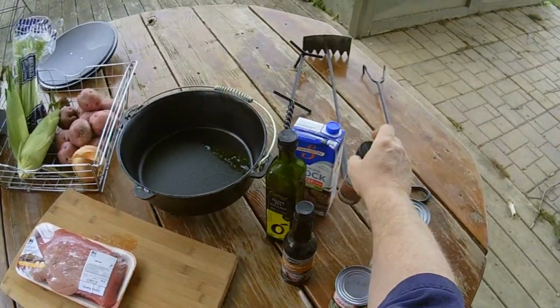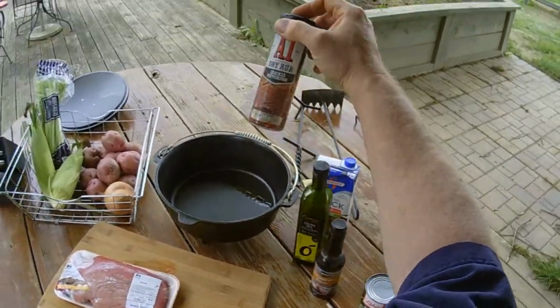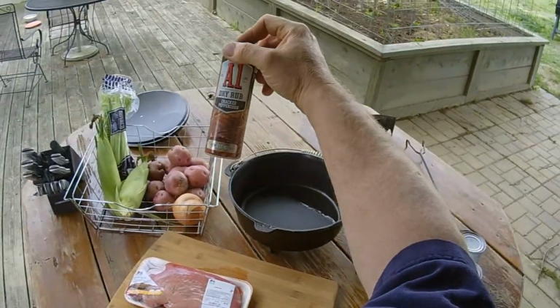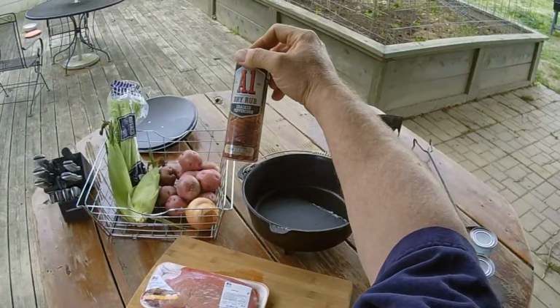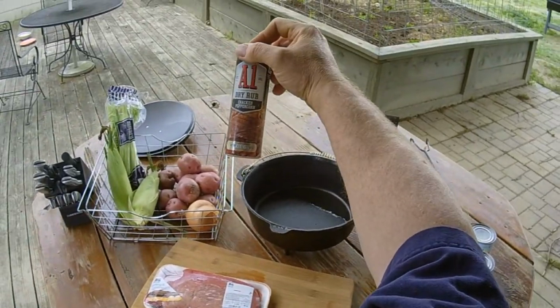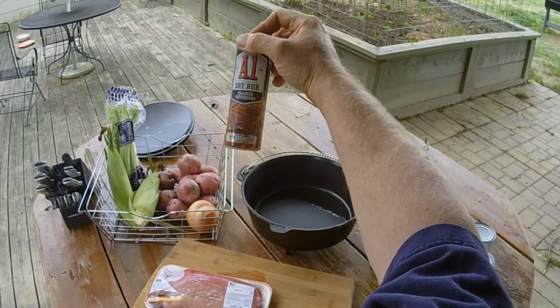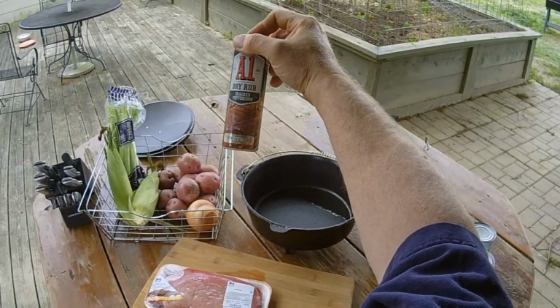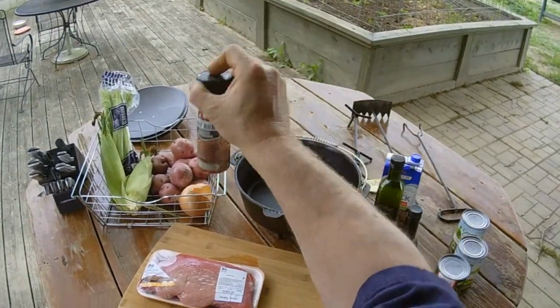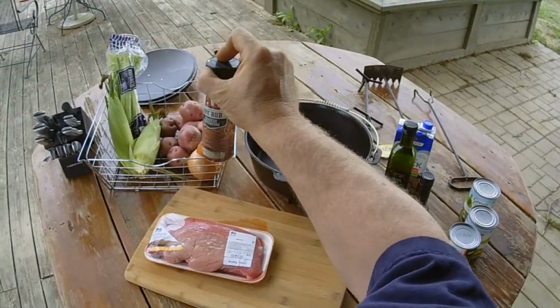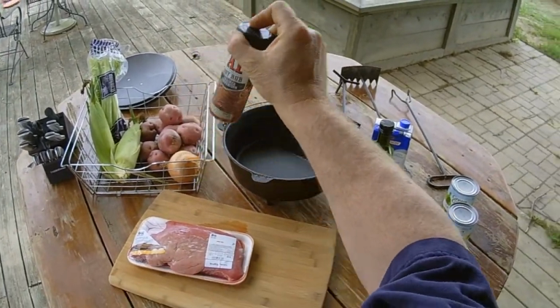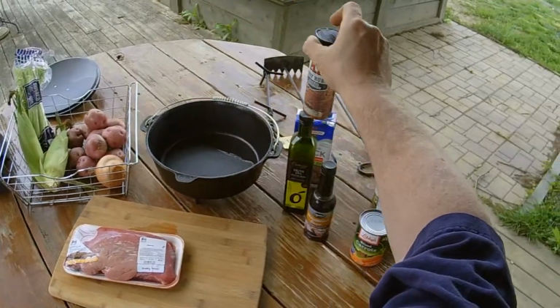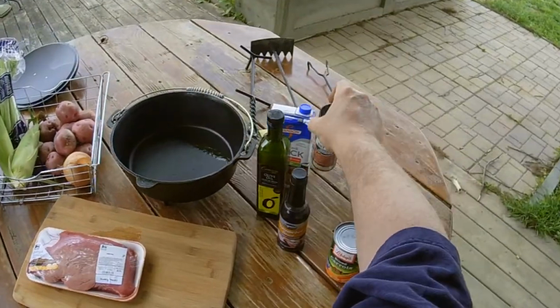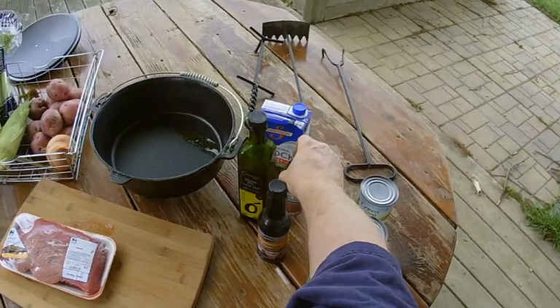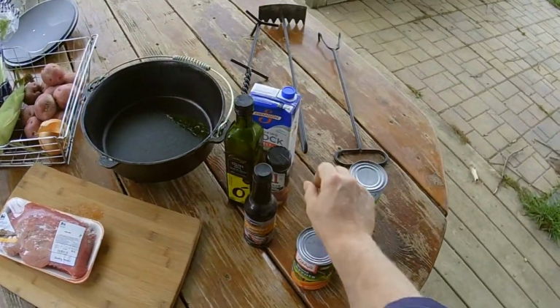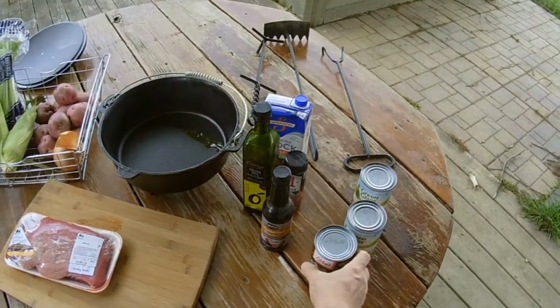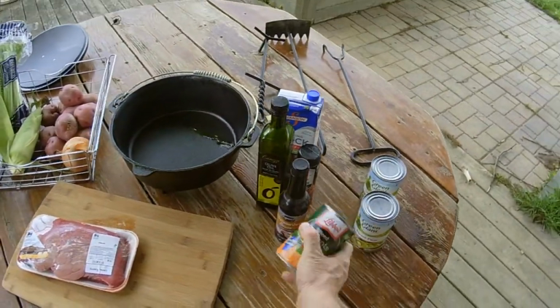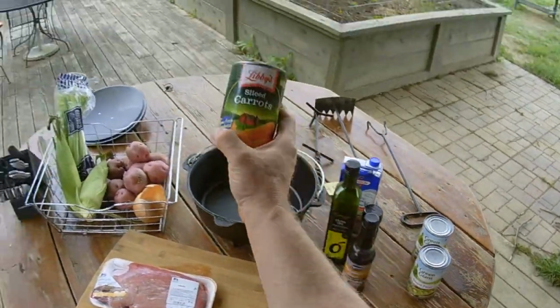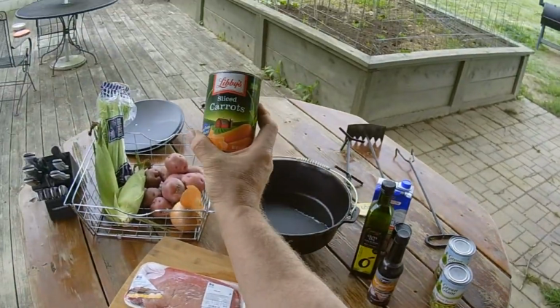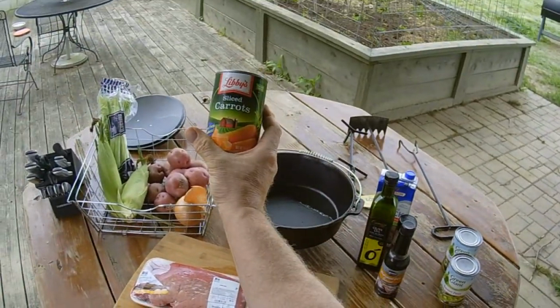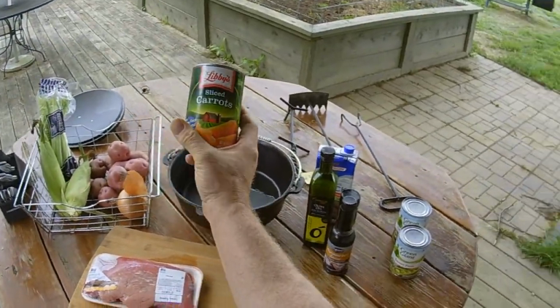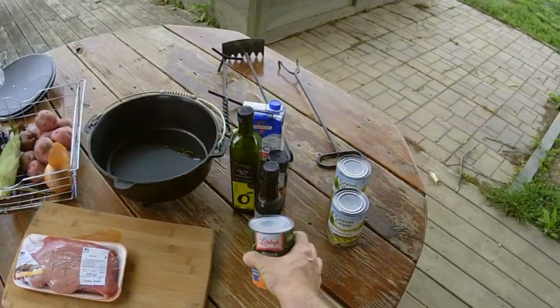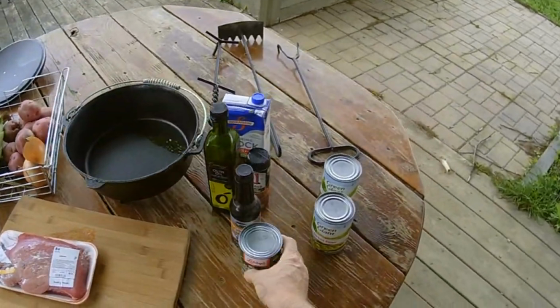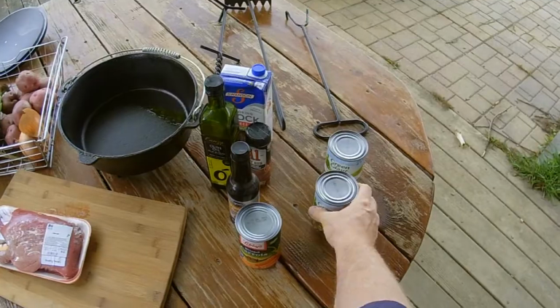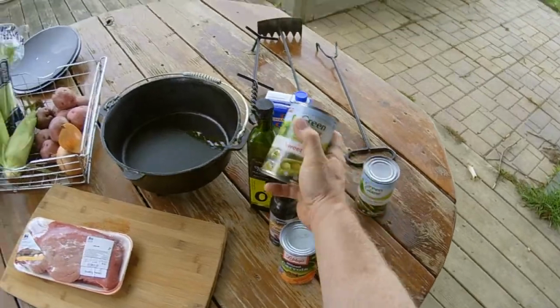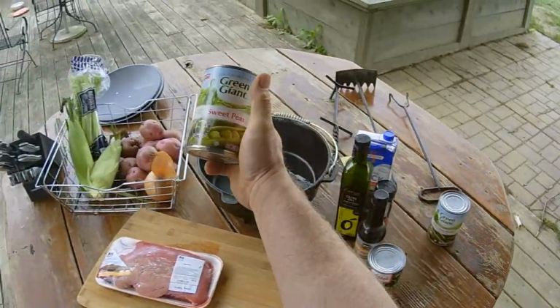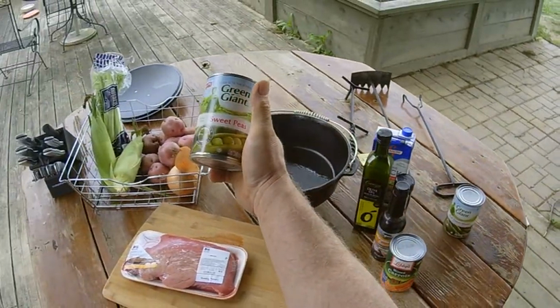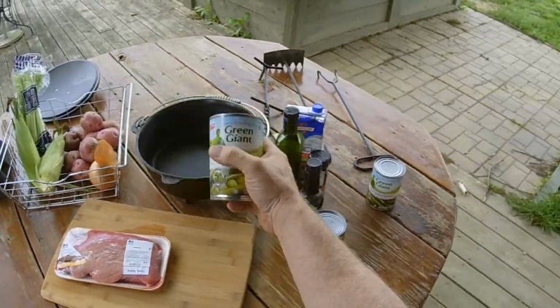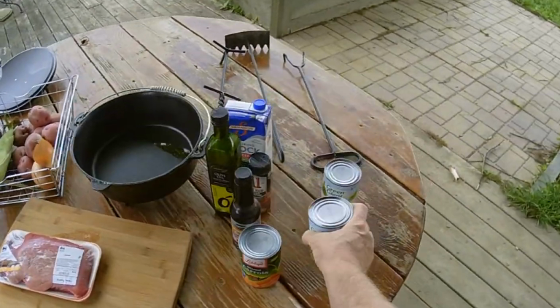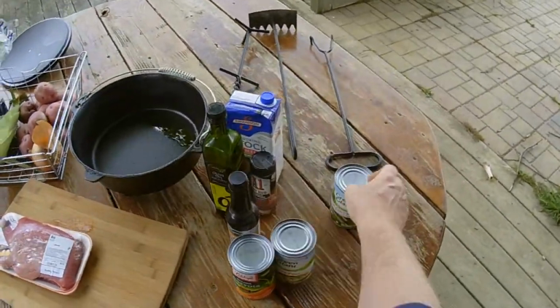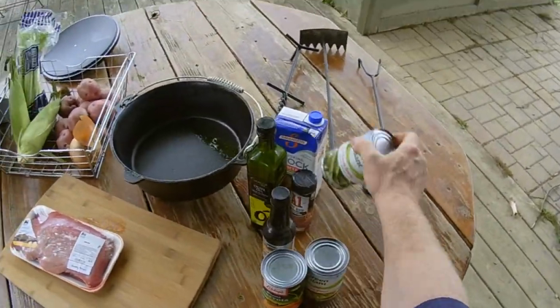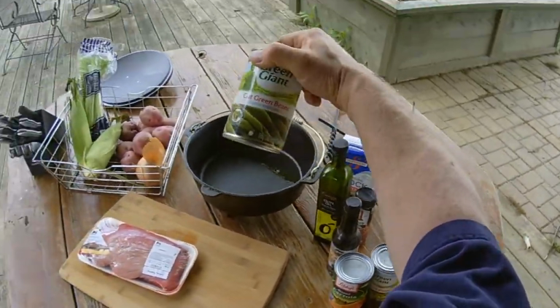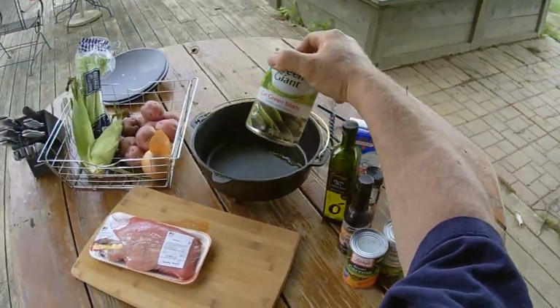We're going to be using this A1 dry rub cracked peppercorn on the beef, and we're going to throw in some sliced carrots, a can of sweet peas, and a can of green beans.